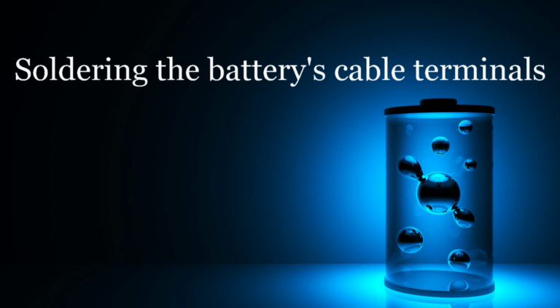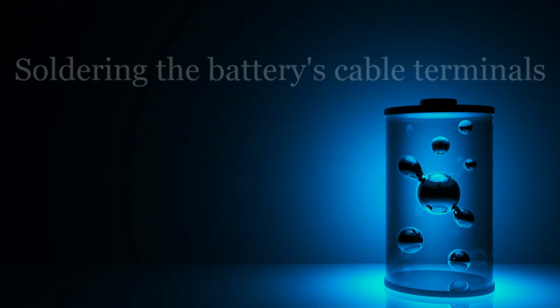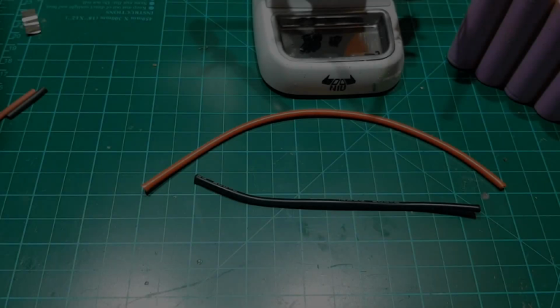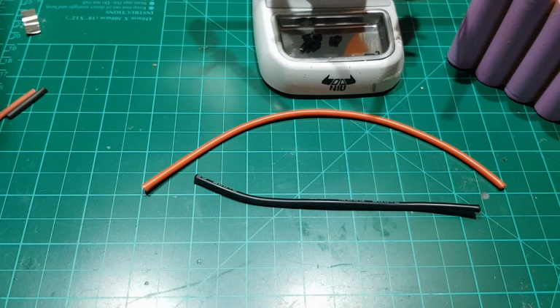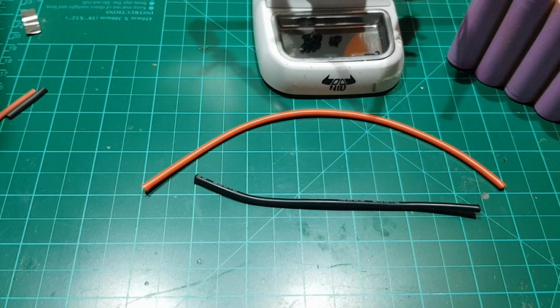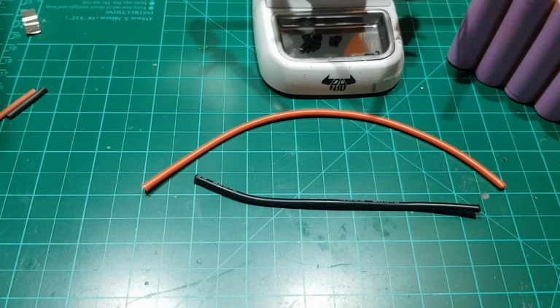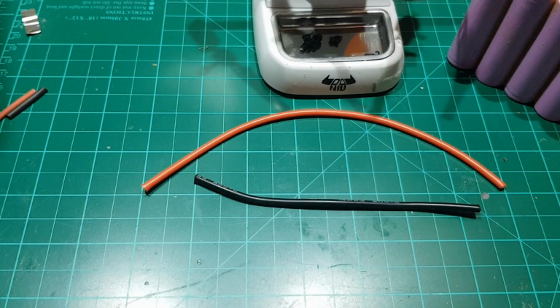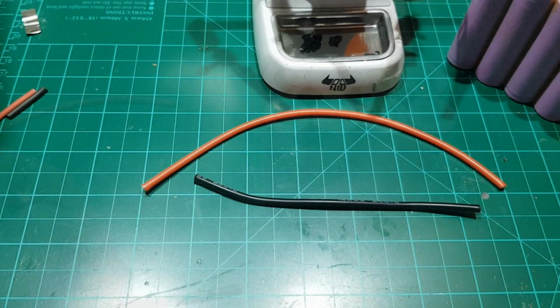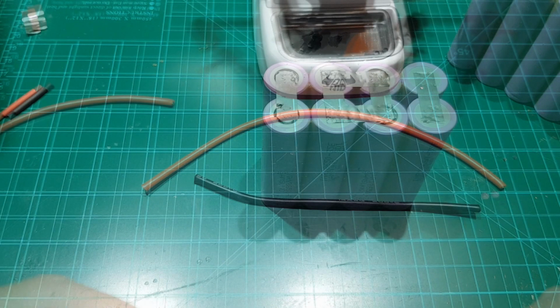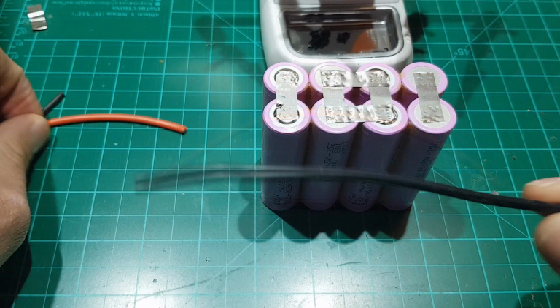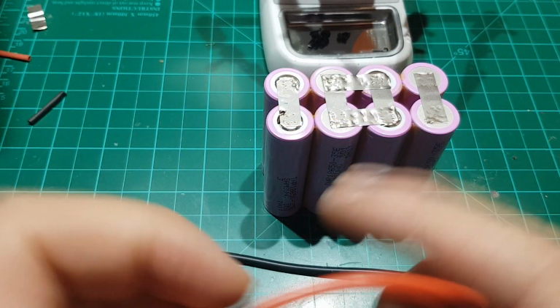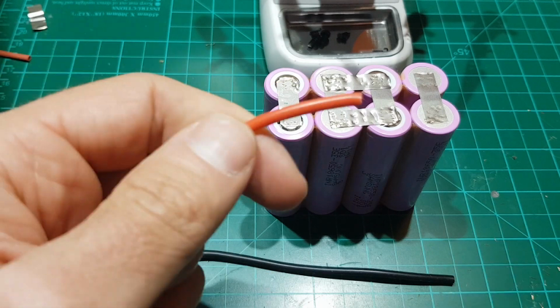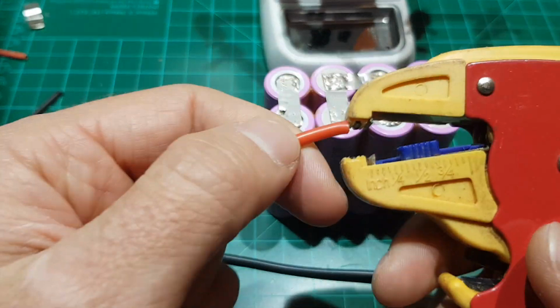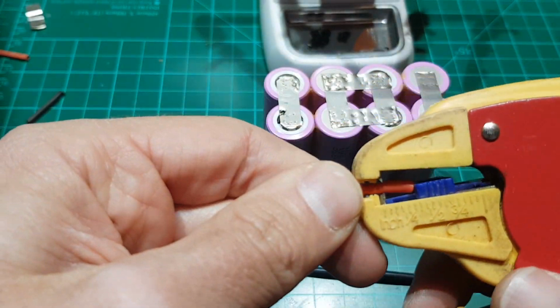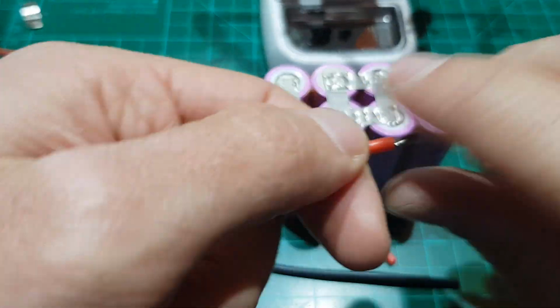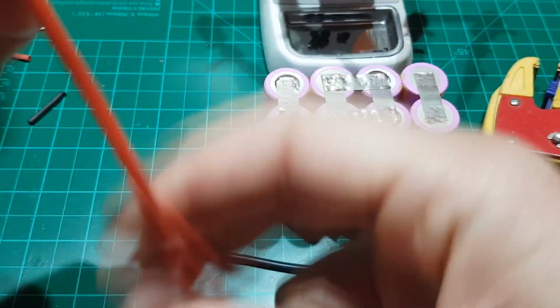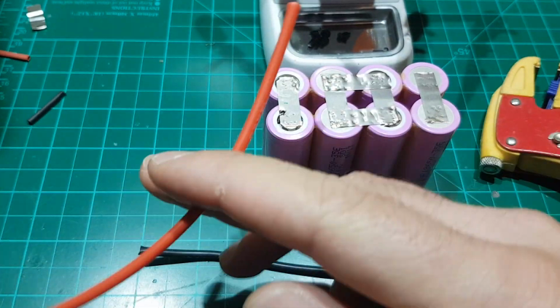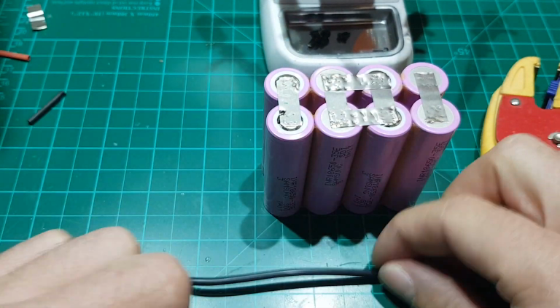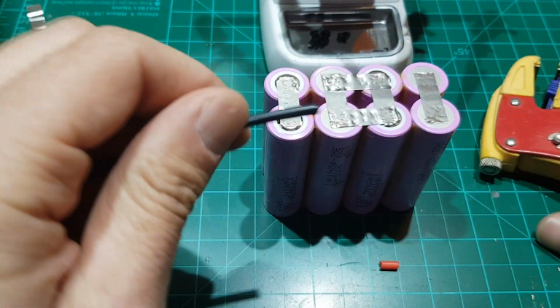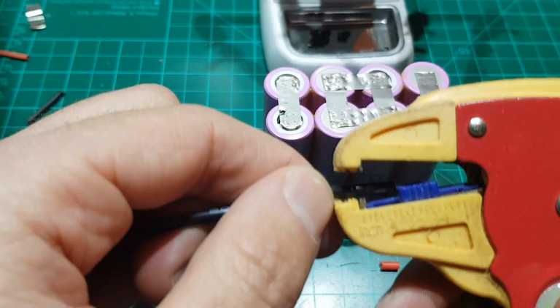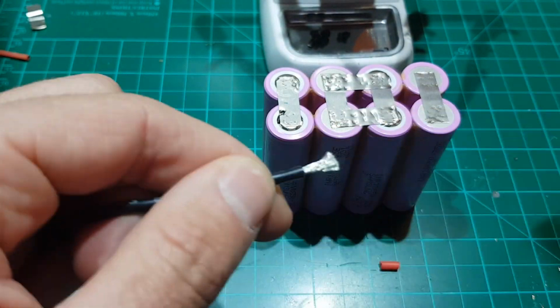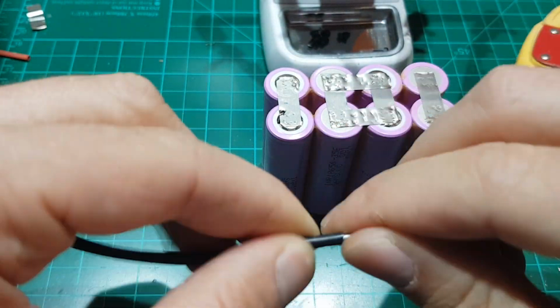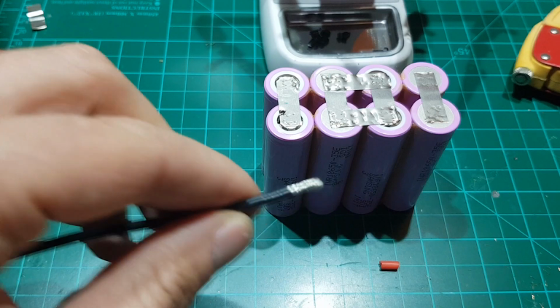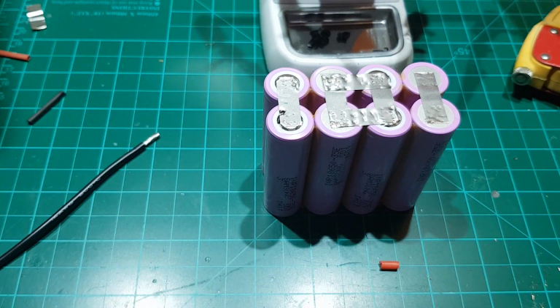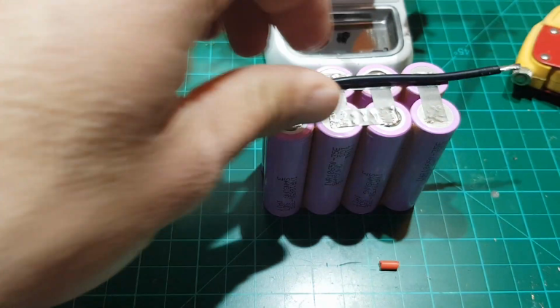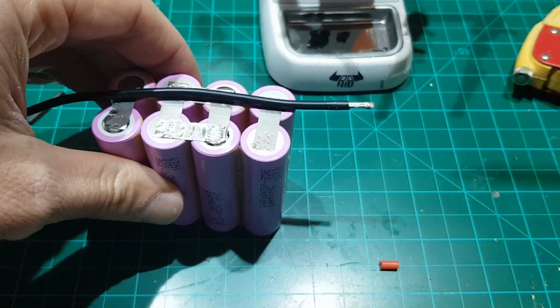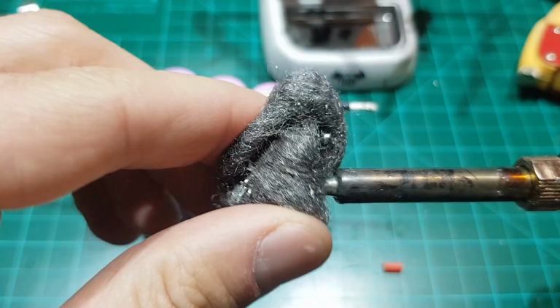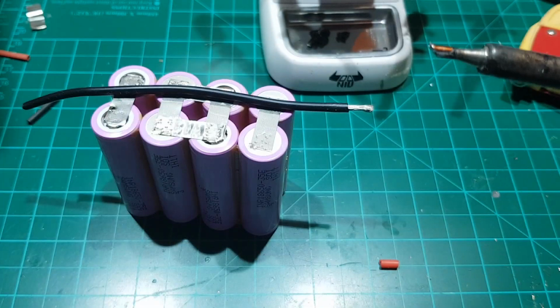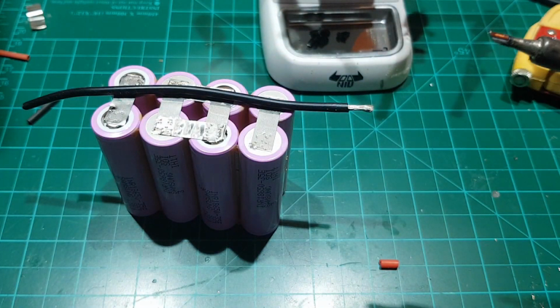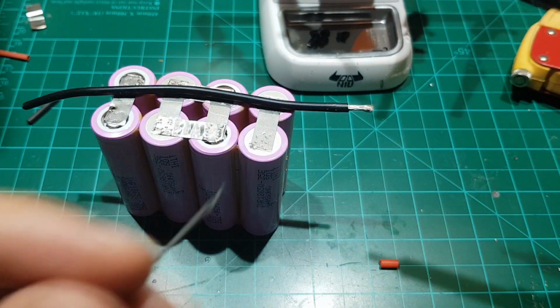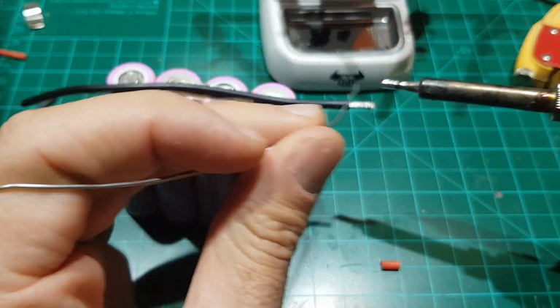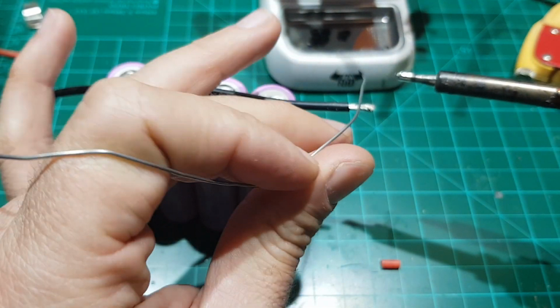Now it's time to cut the wires that we're going to put on the battery's terminals. Cut two pieces to about 10 cm size and strip them. Using your soldering iron, tin the wires.